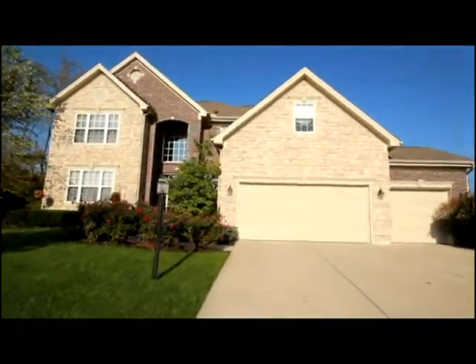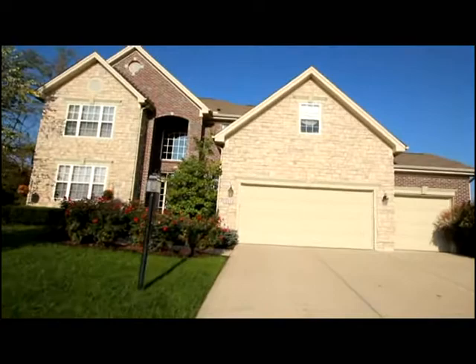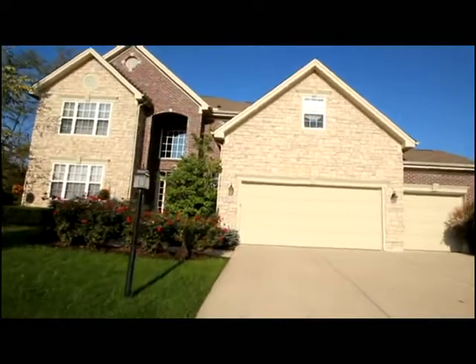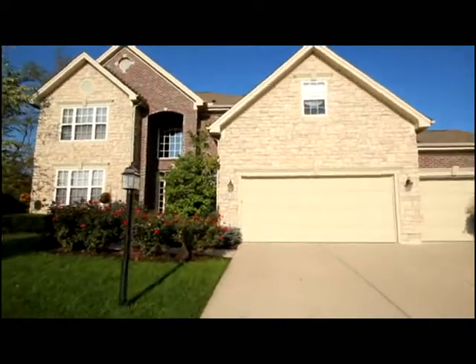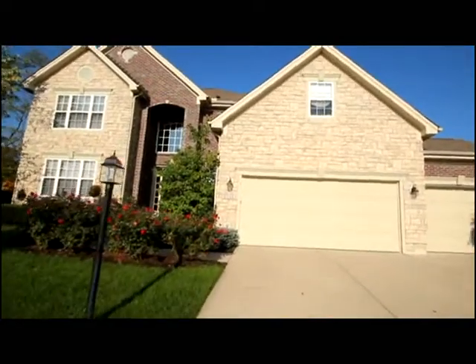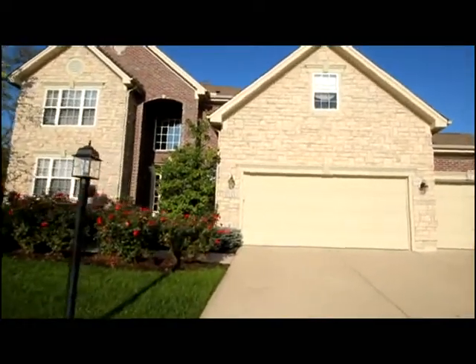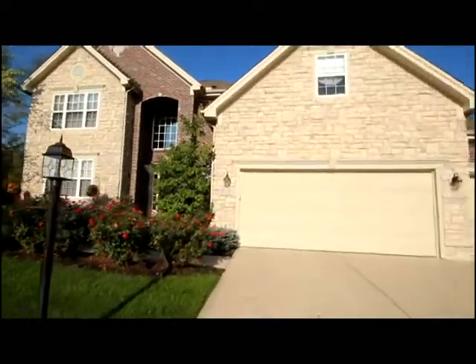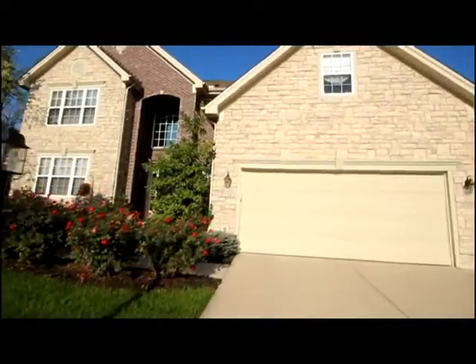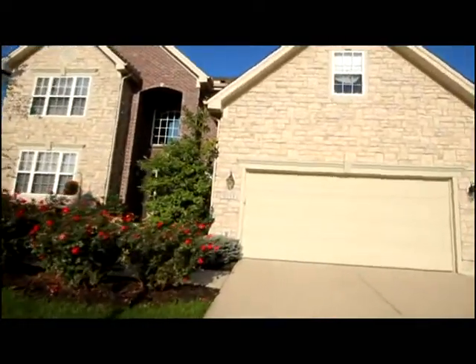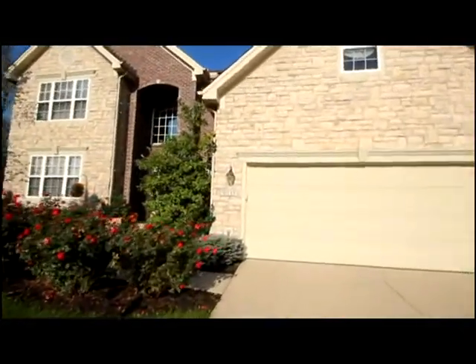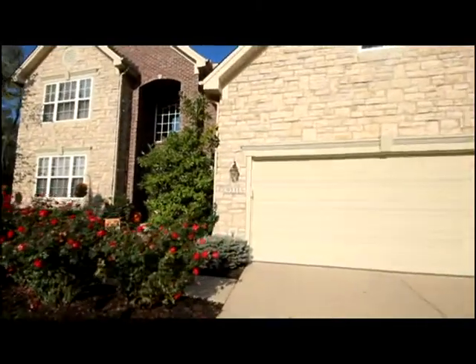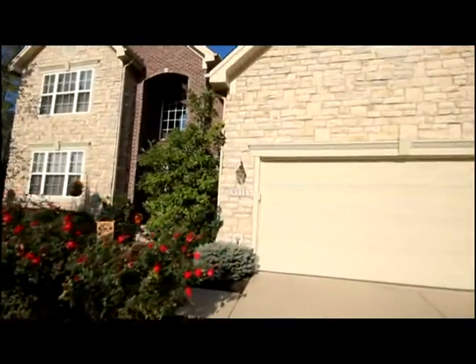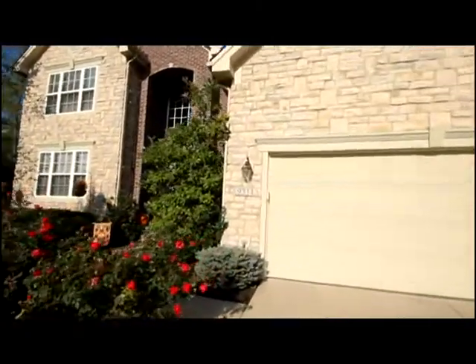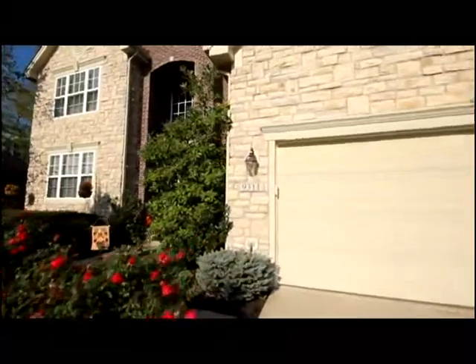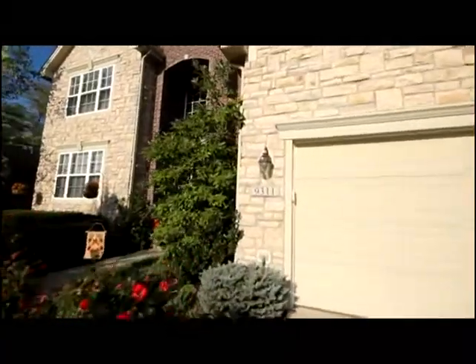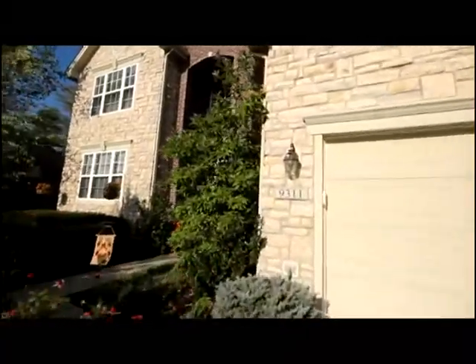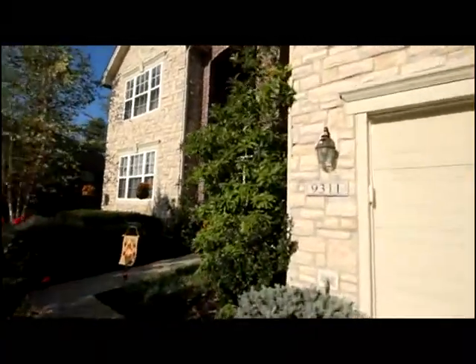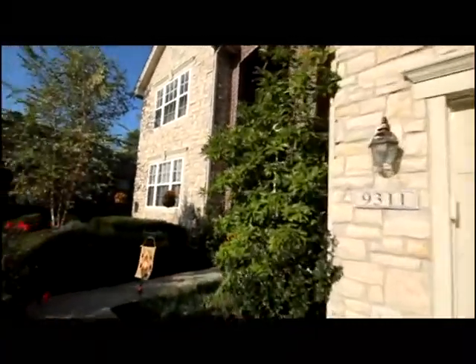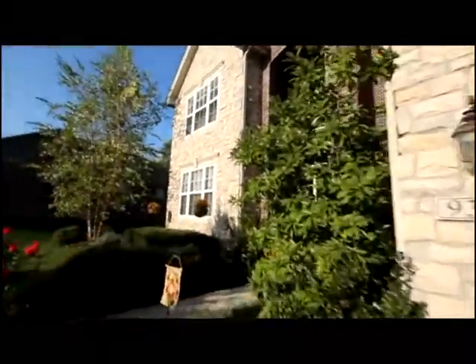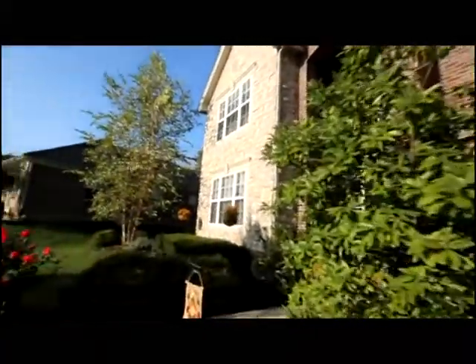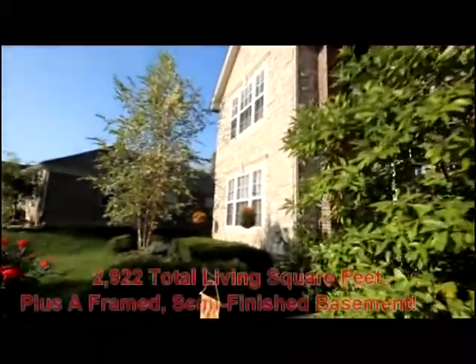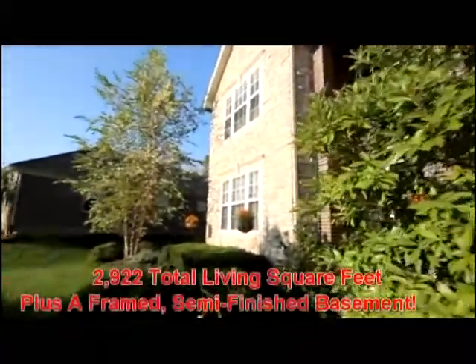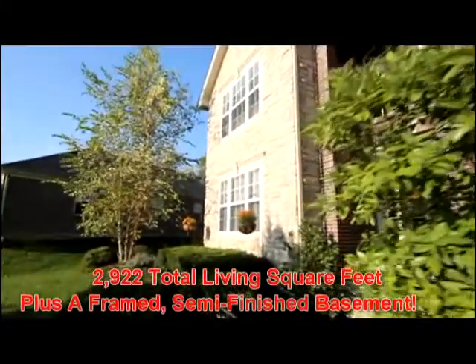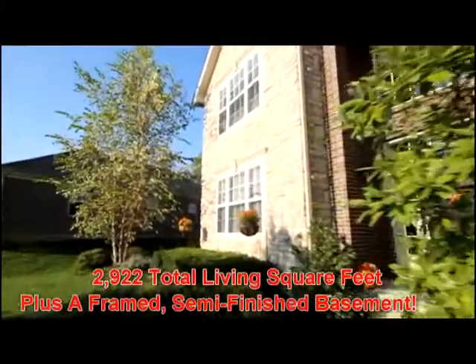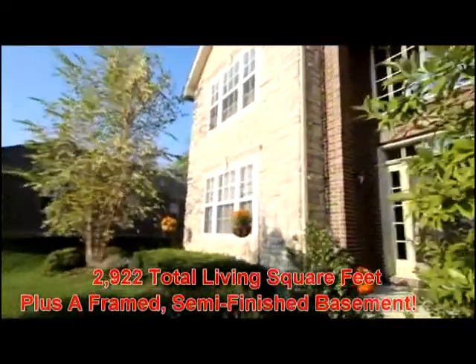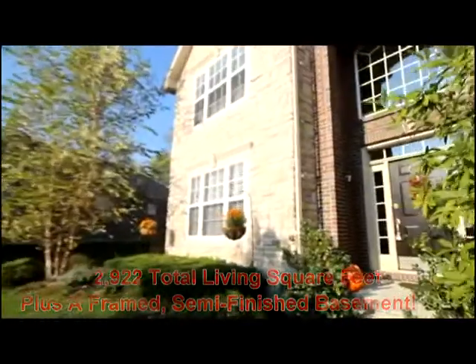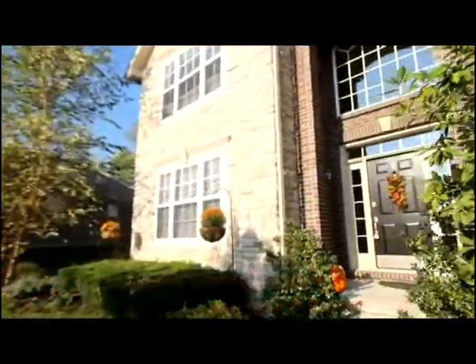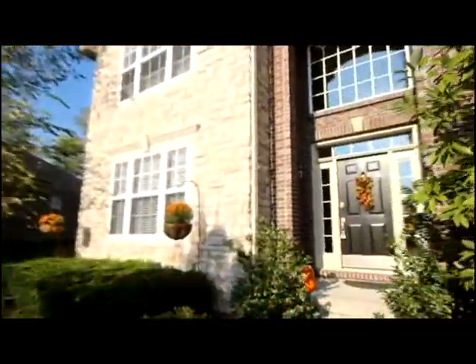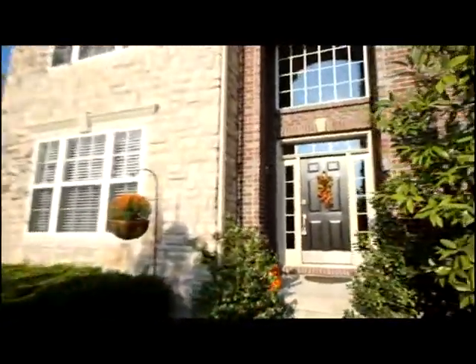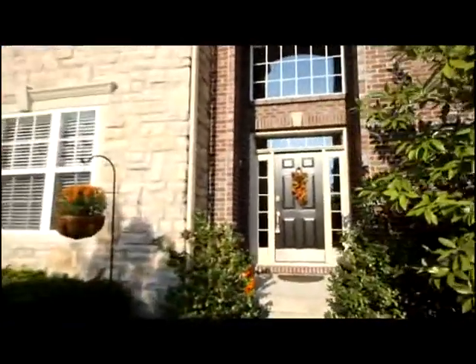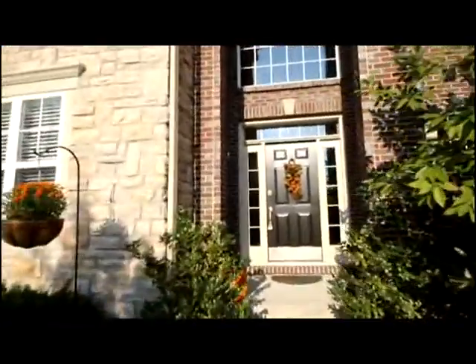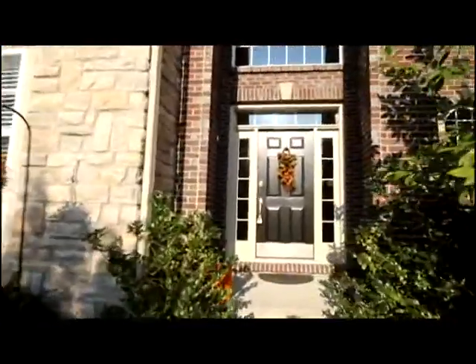The Cambridge floor plan offers many custom appointments, and you'll appreciate the build quality with Inverness and a semi-finished basement. Let's take a look inside.